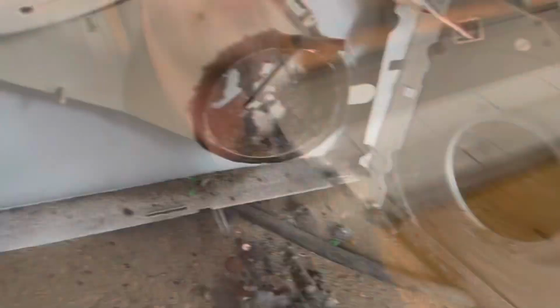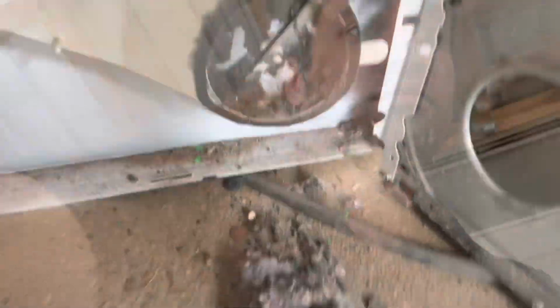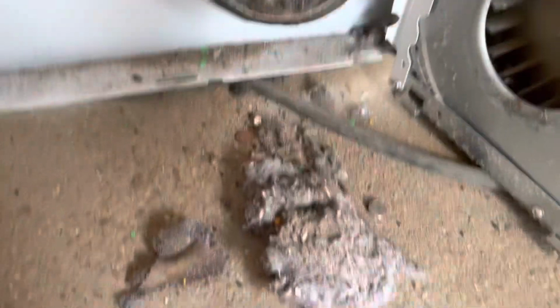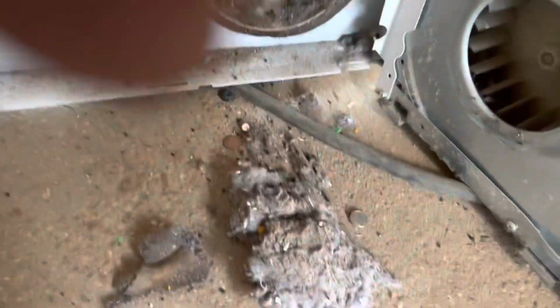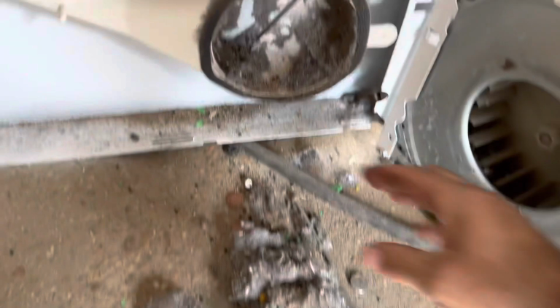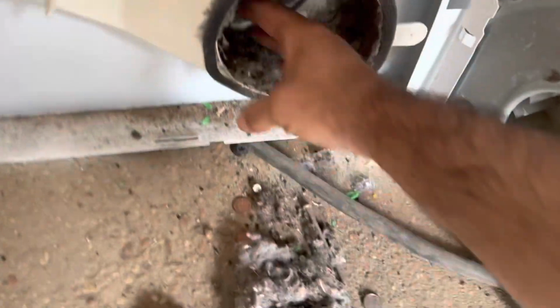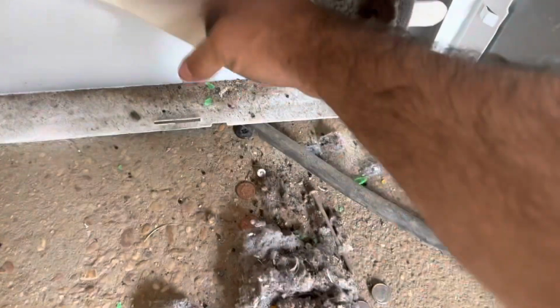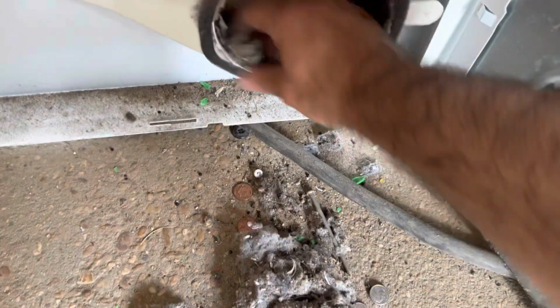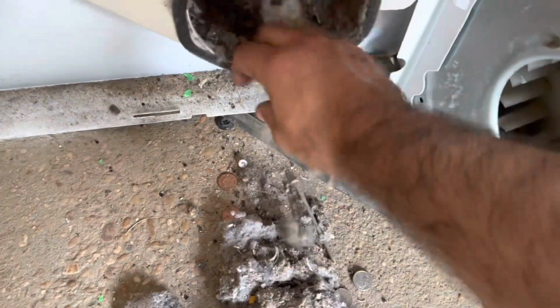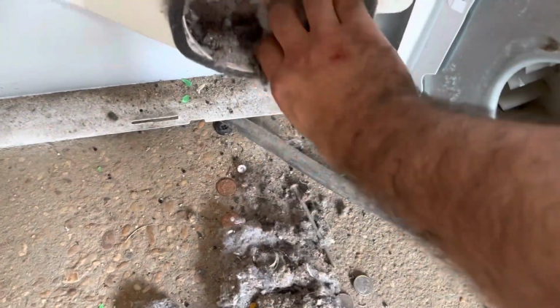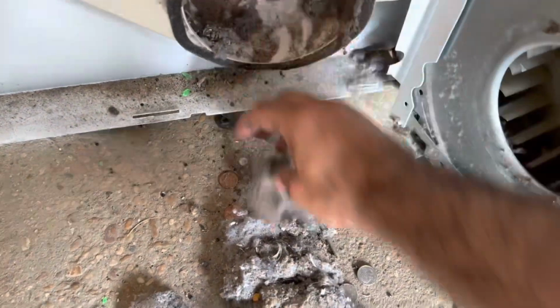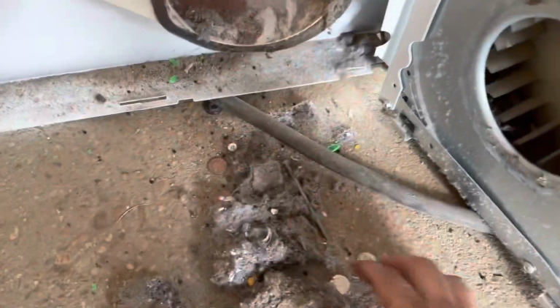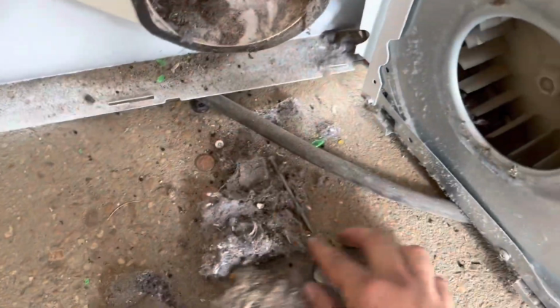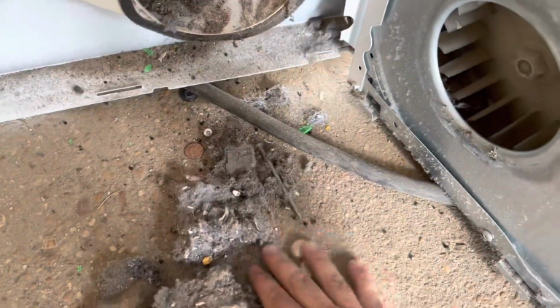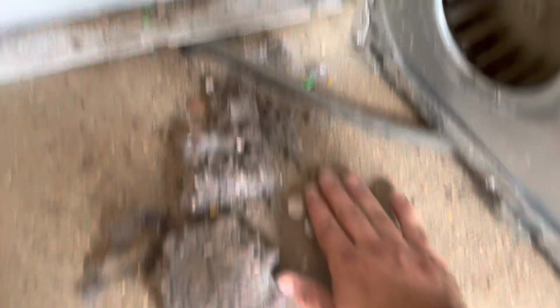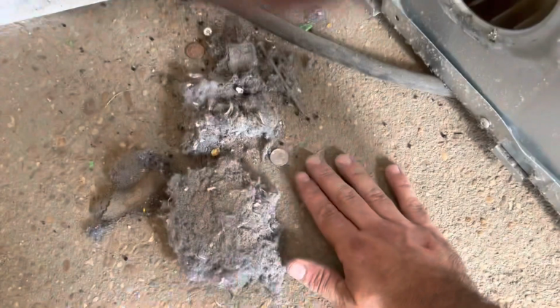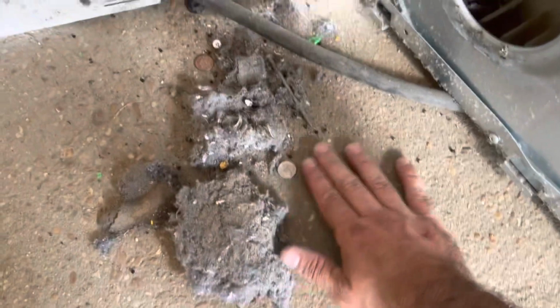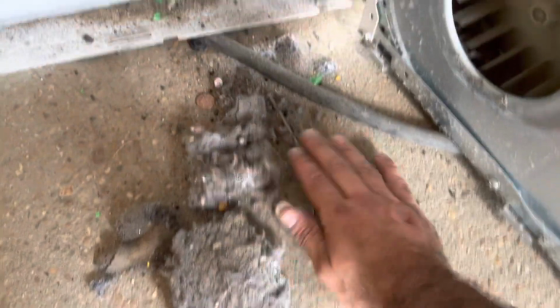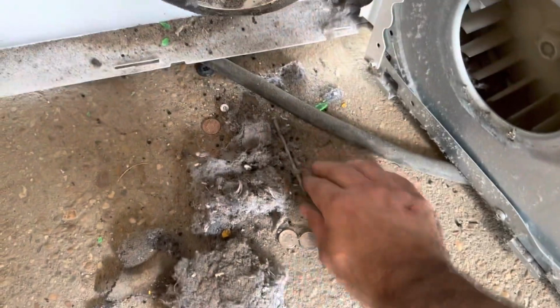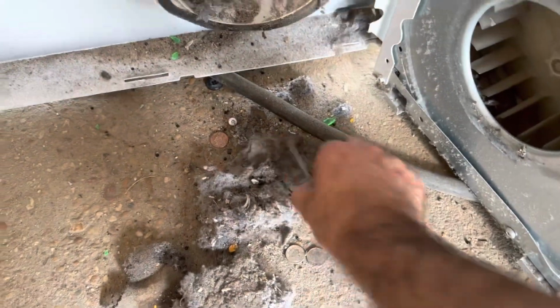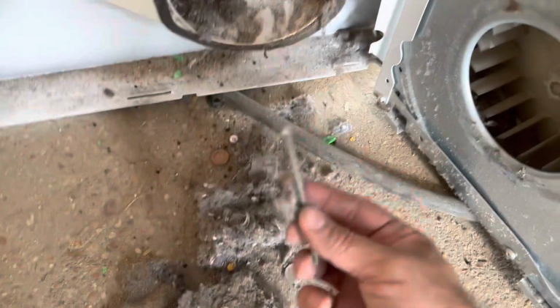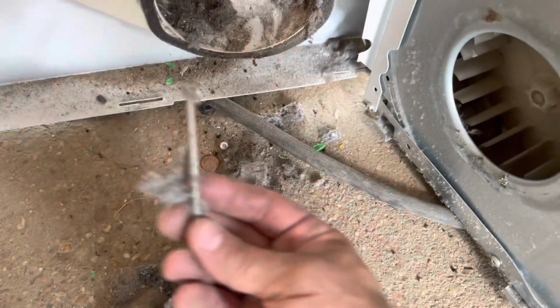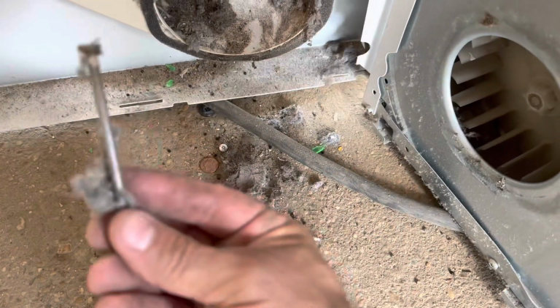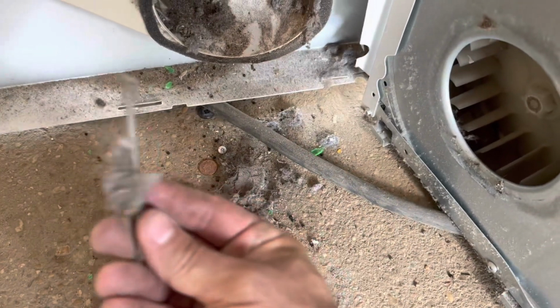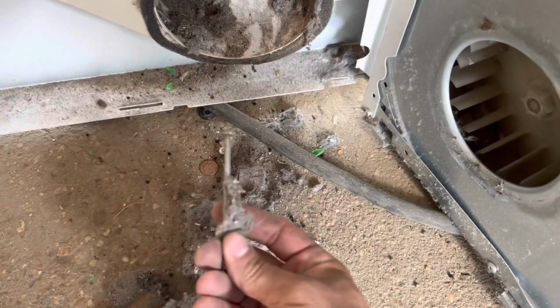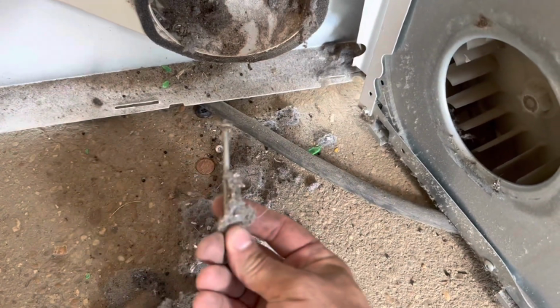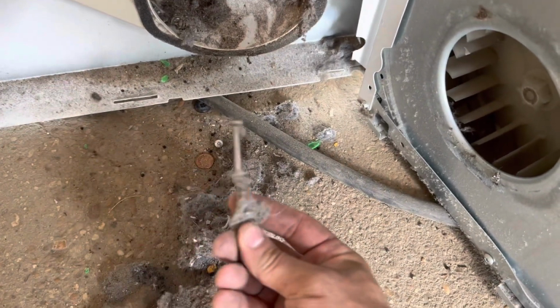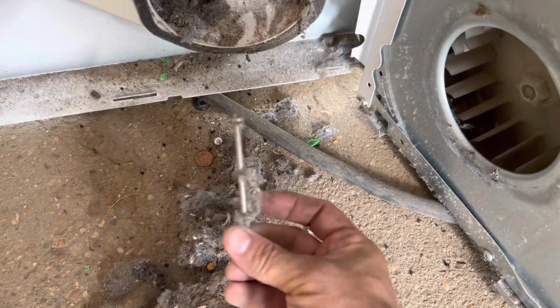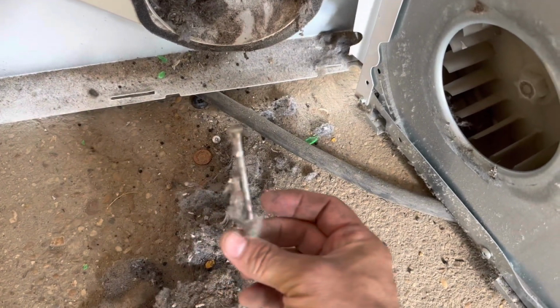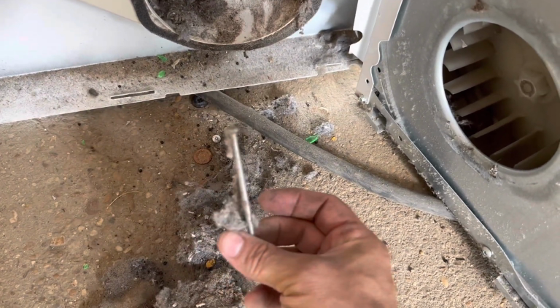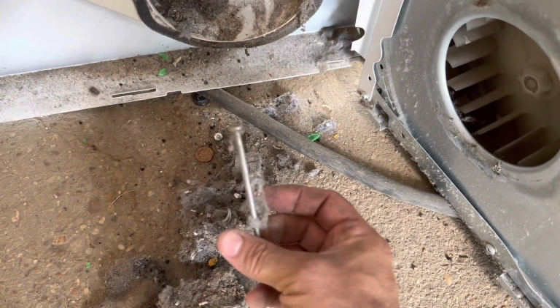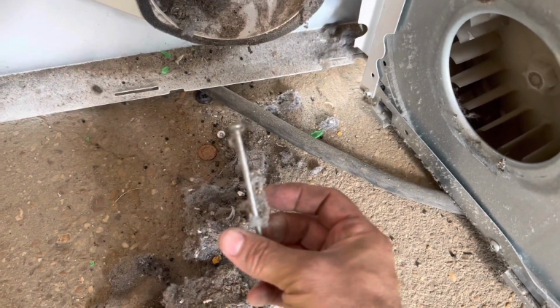This is what you don't want in your pockets, folks — change, a big old screw, and look at that nail.